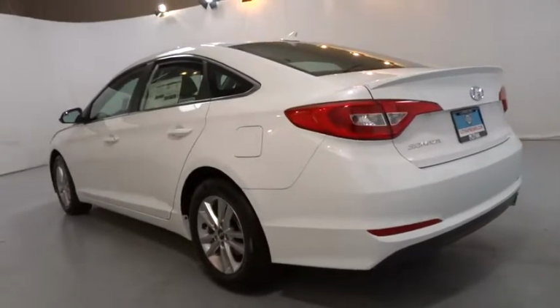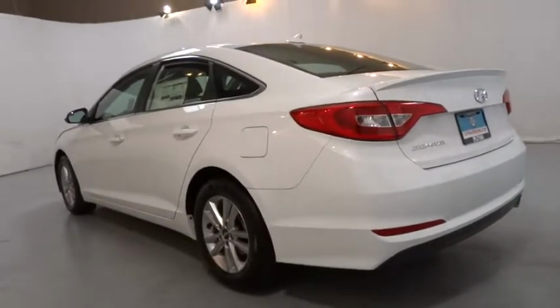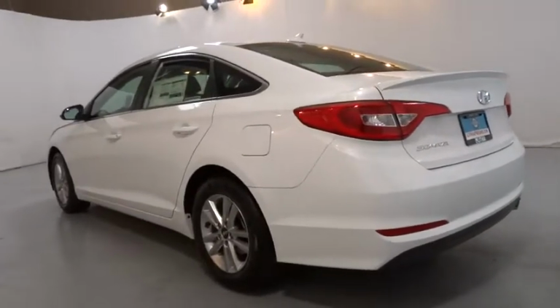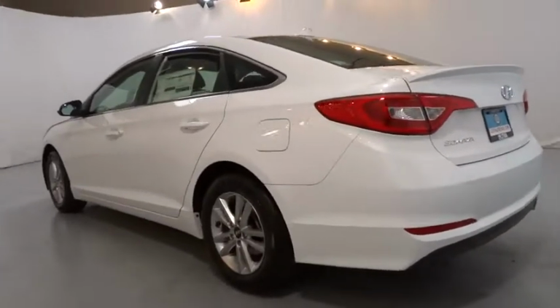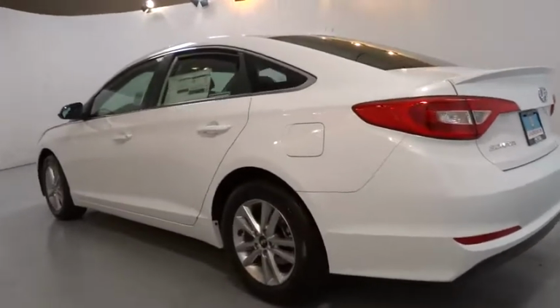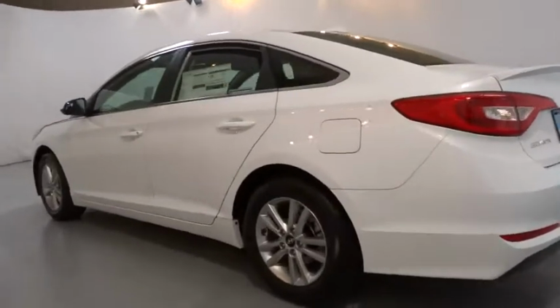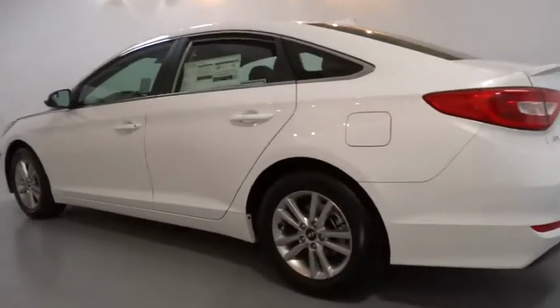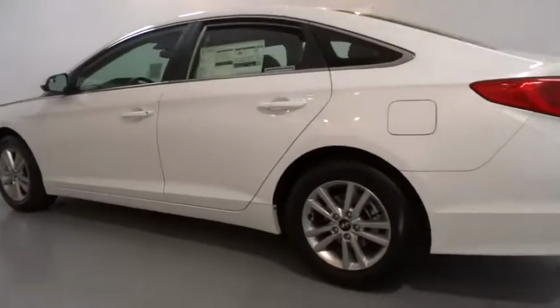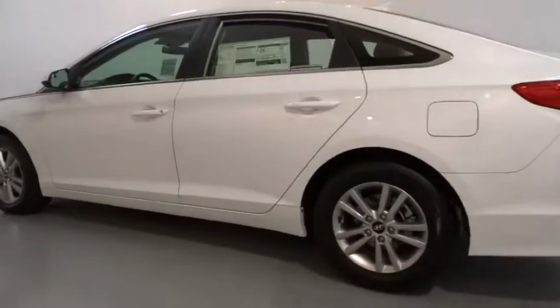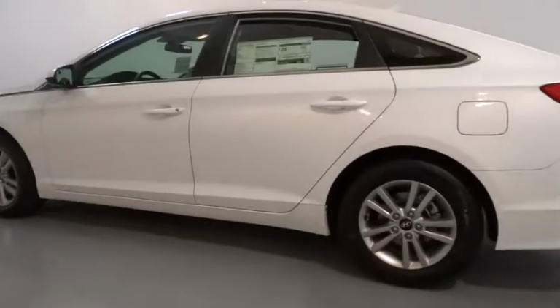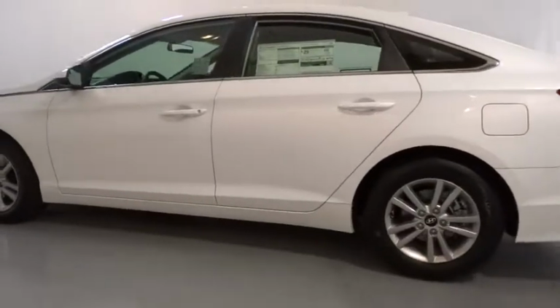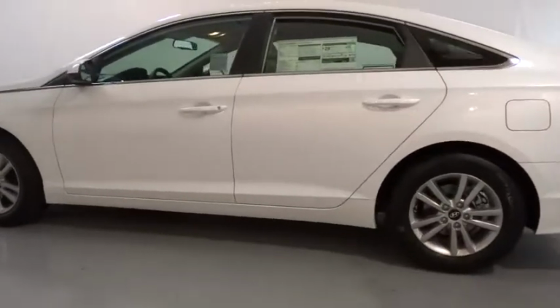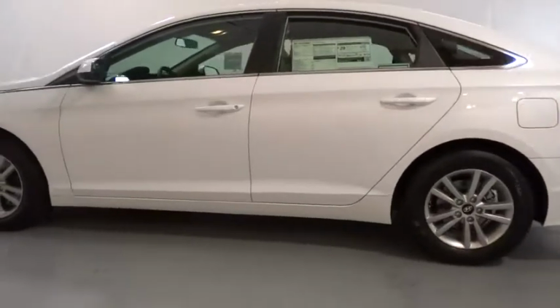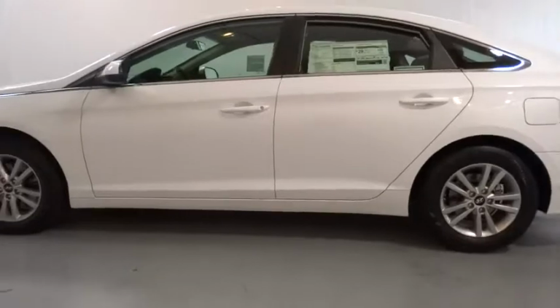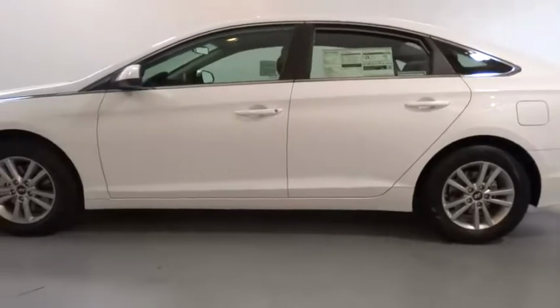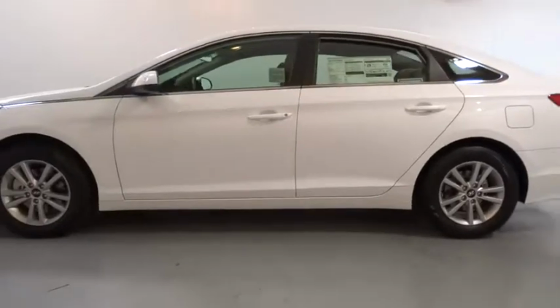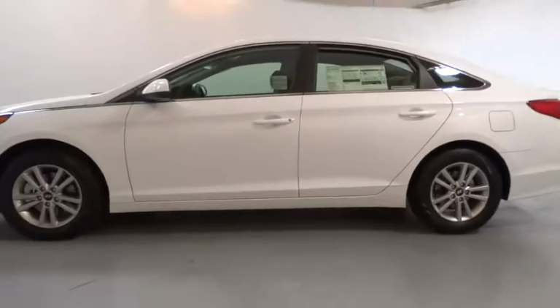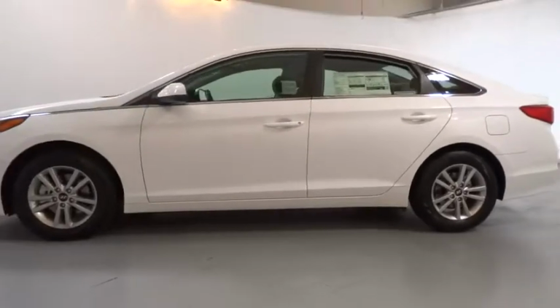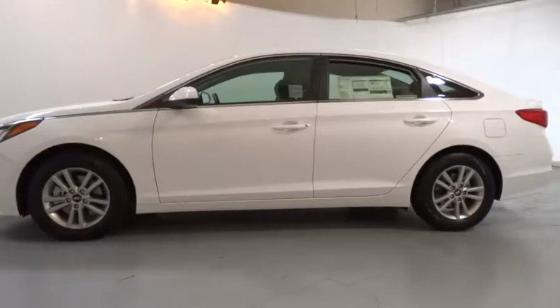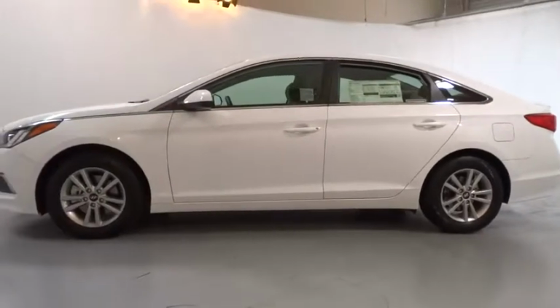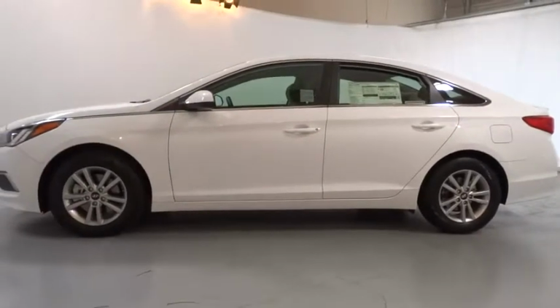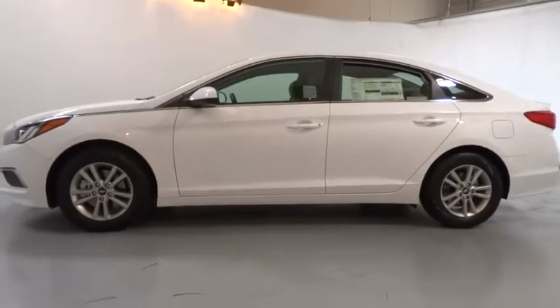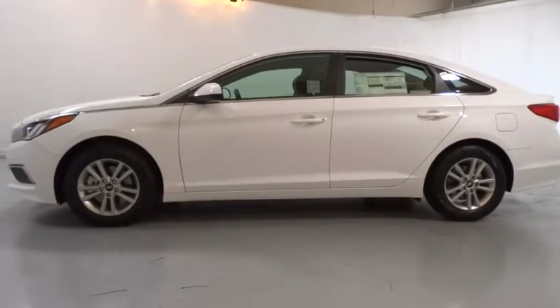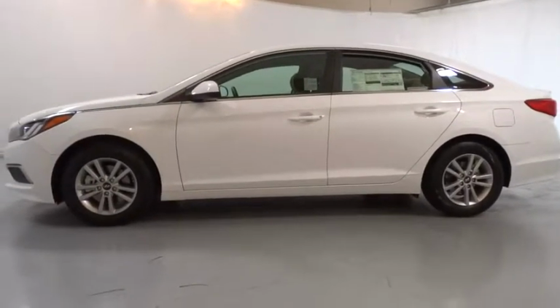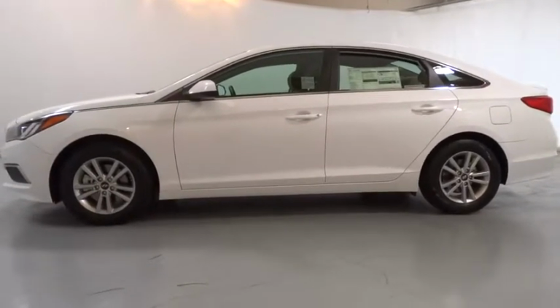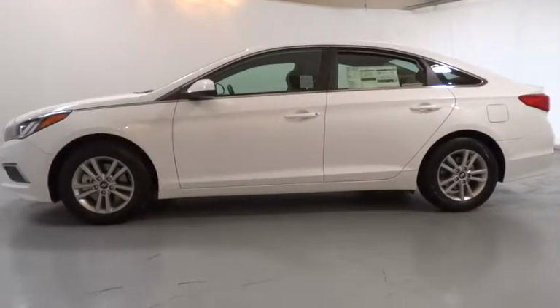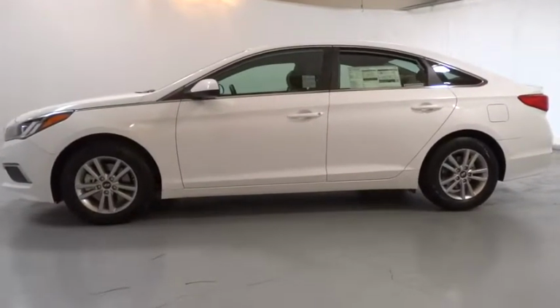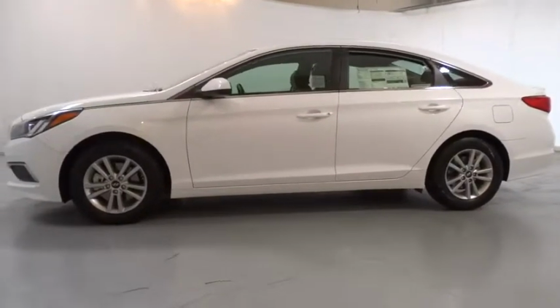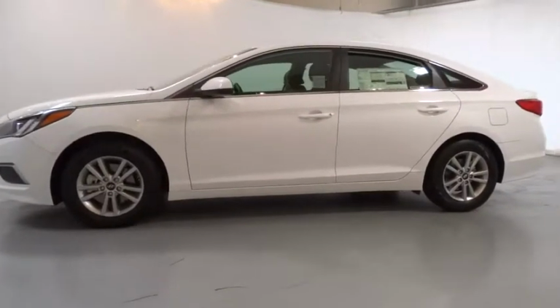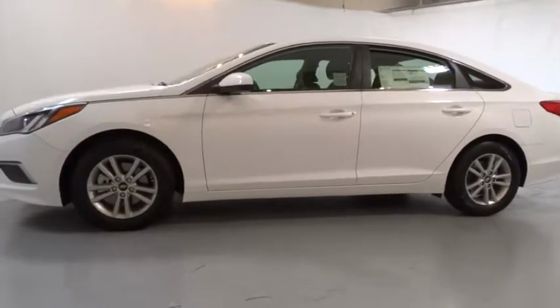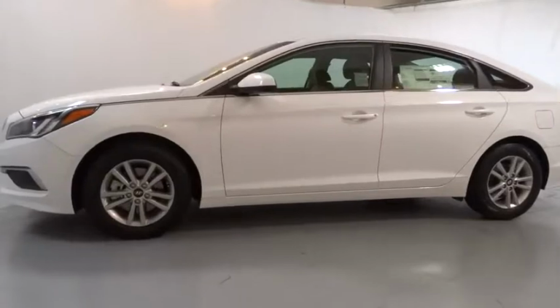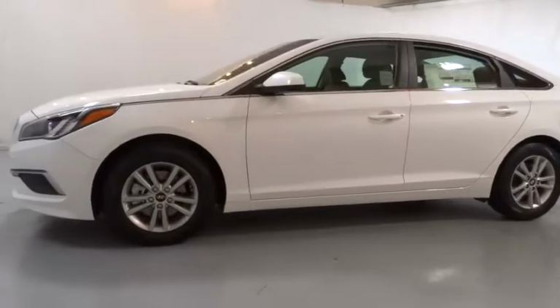Keyless entry, Bluetooth, adjustable steering wheel, power steering, ABS four-wheel, four-wheel disc brakes, cruise control, aluminum wheels, front wheel drive.